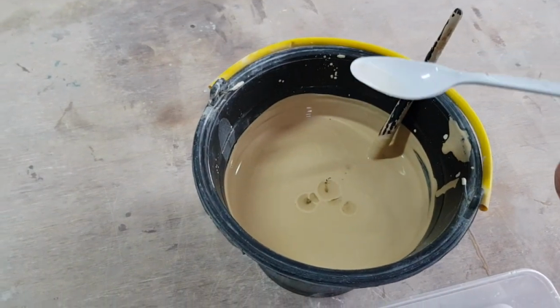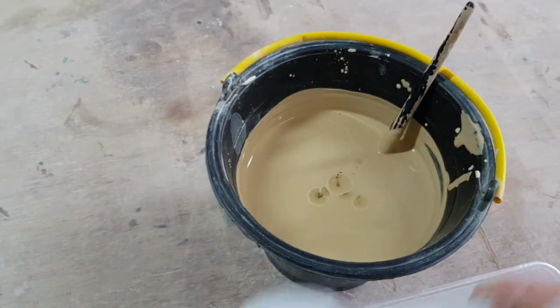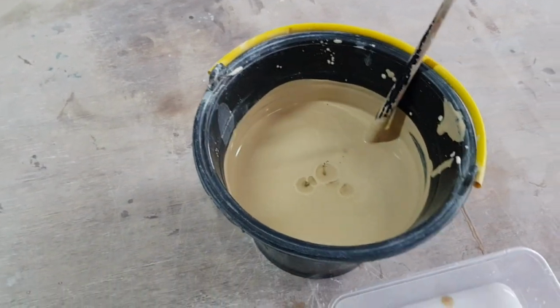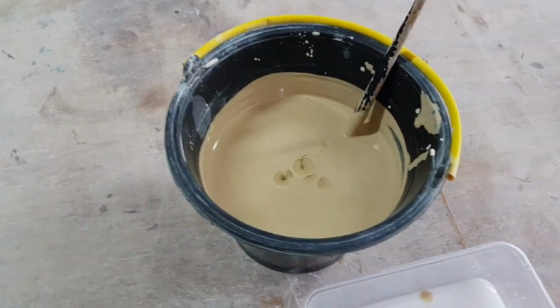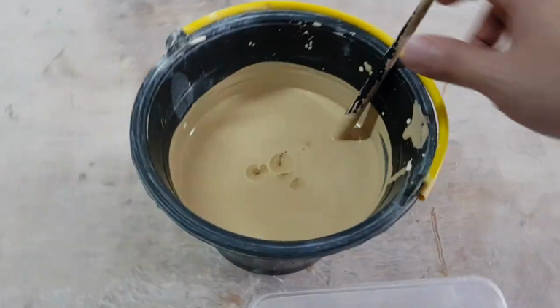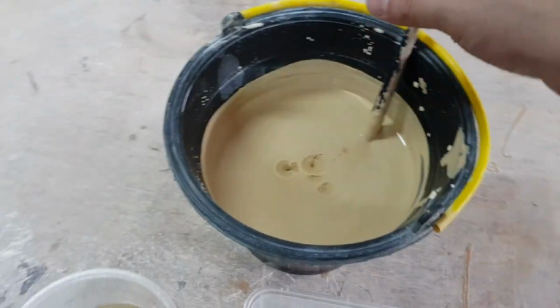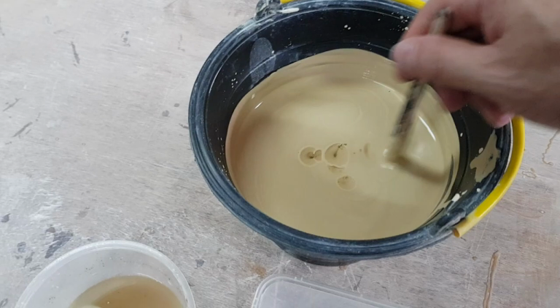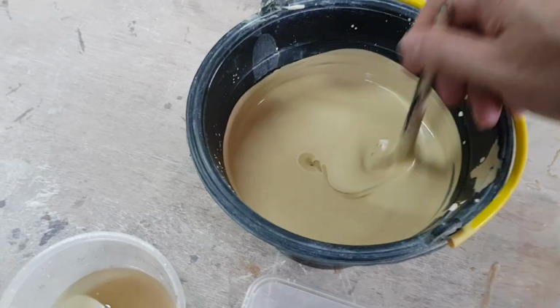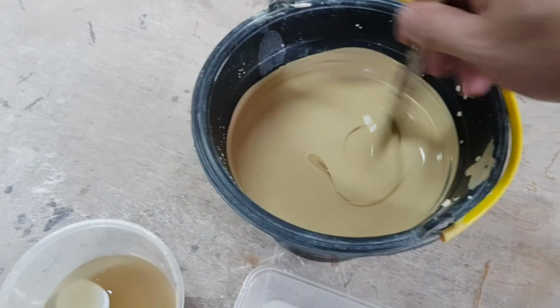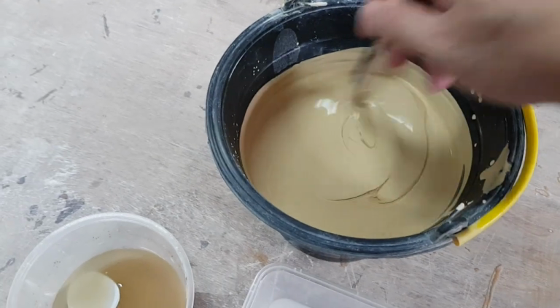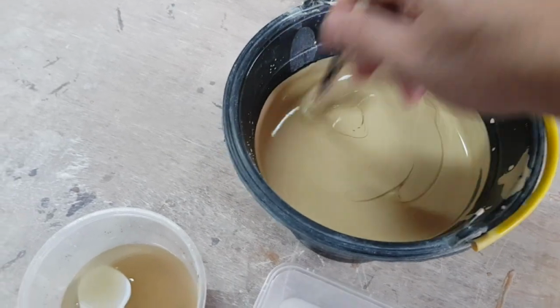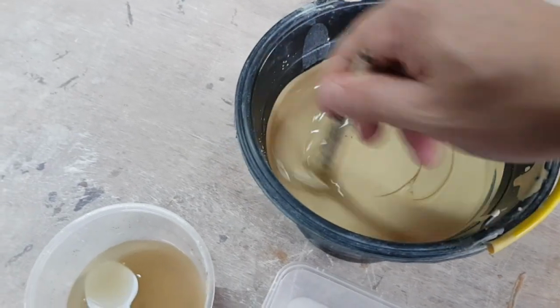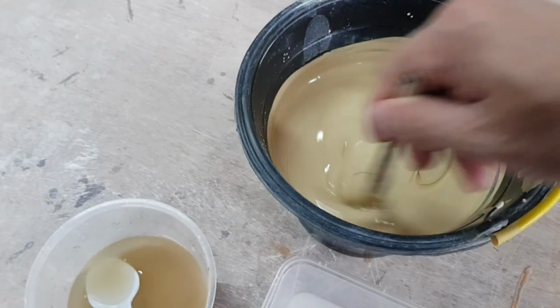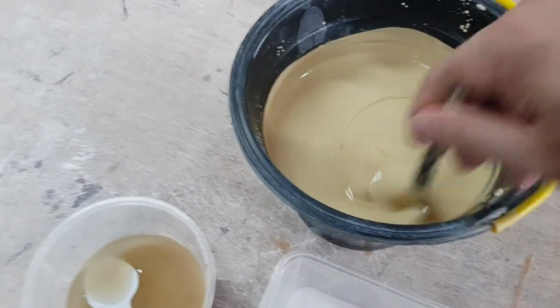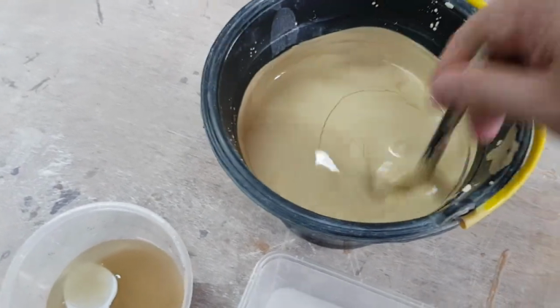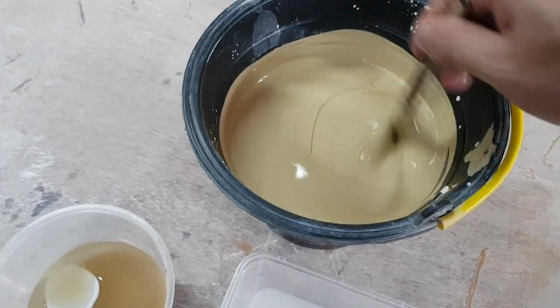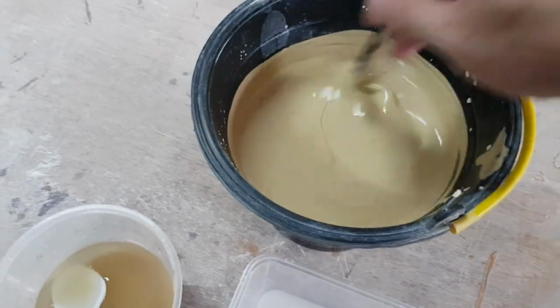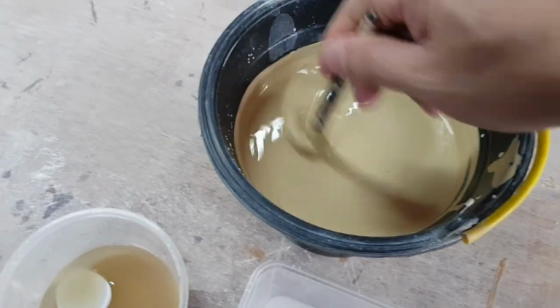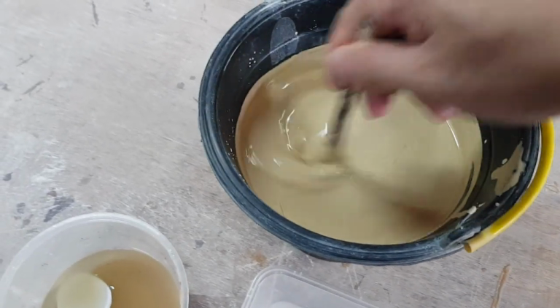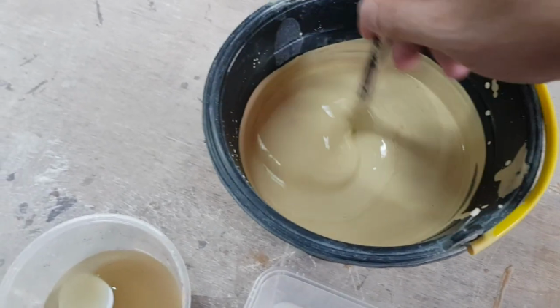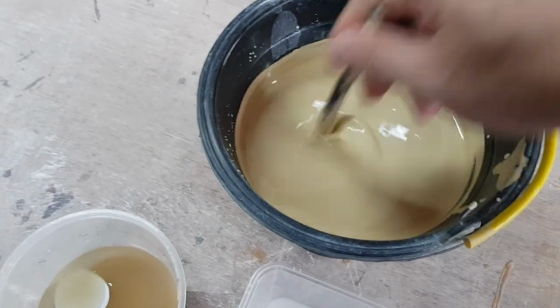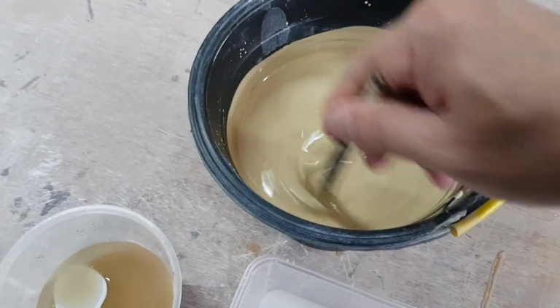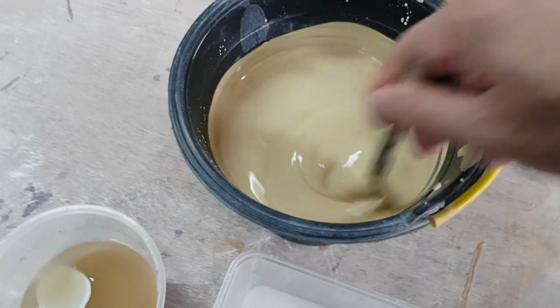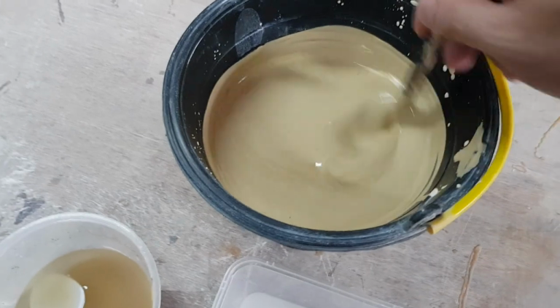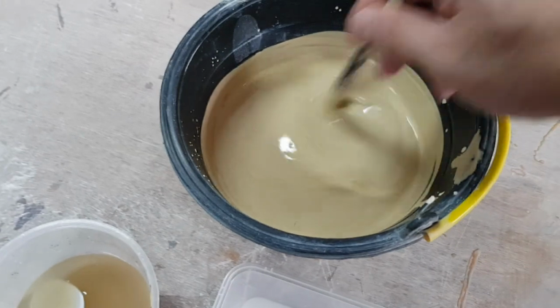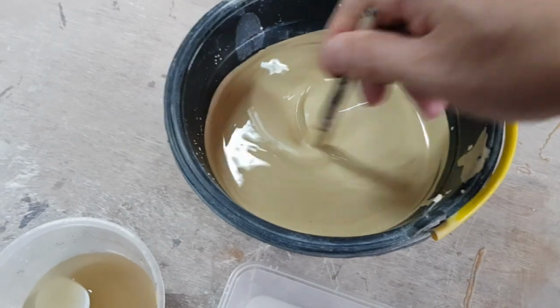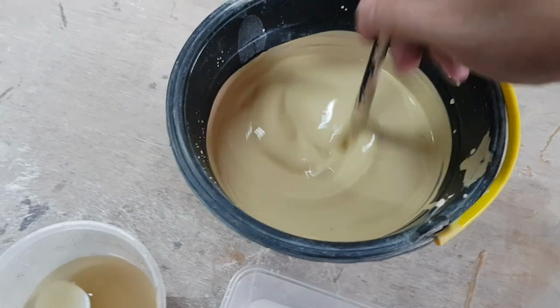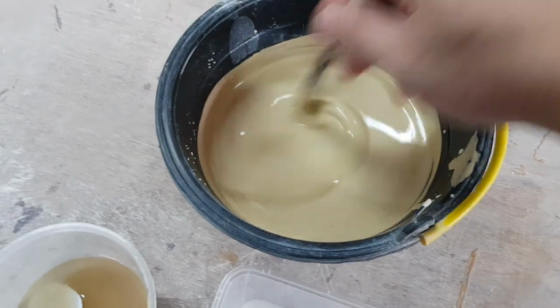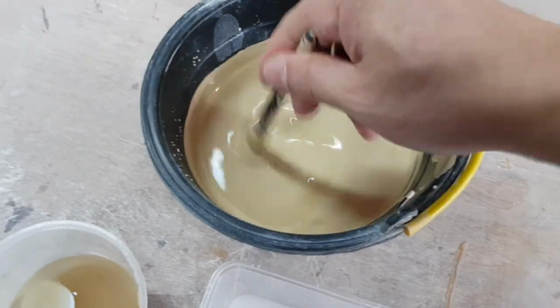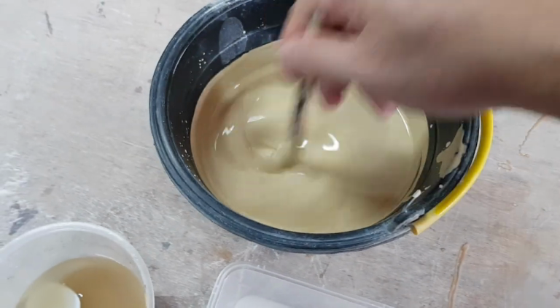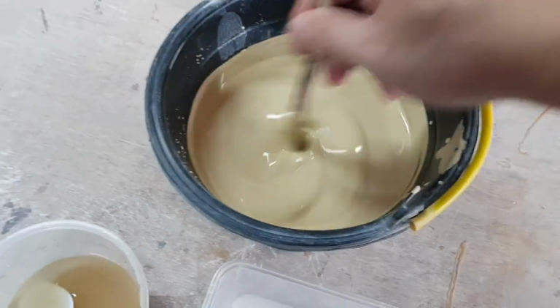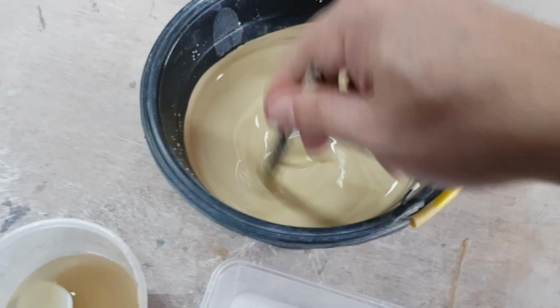That should be more than enough — see how it's starting to become very liquidy.